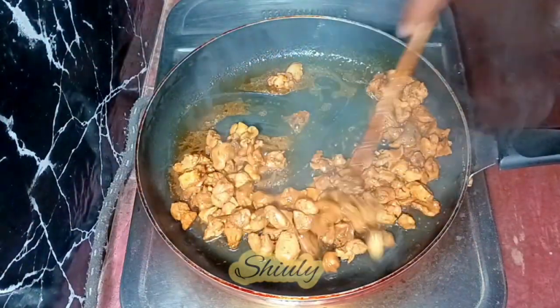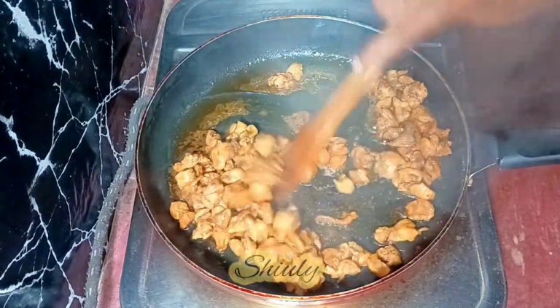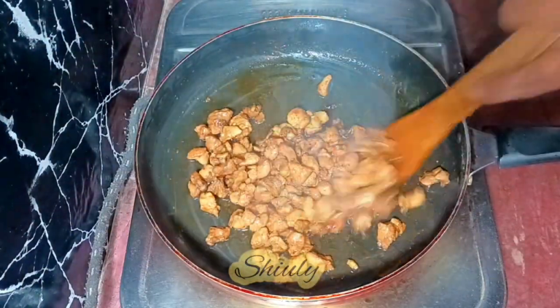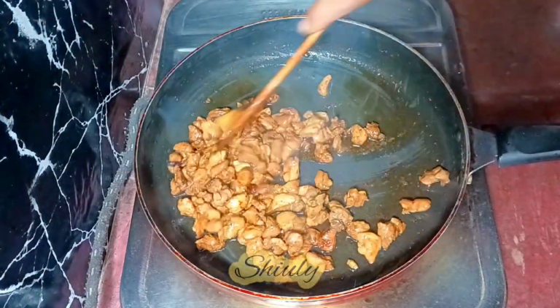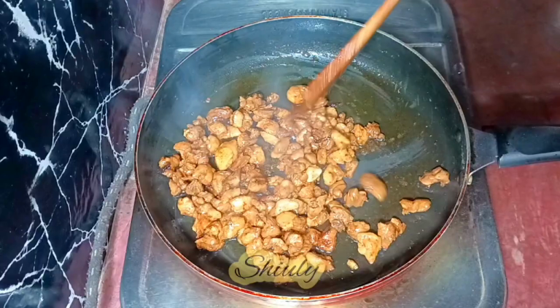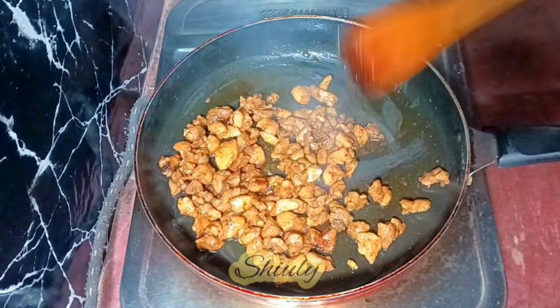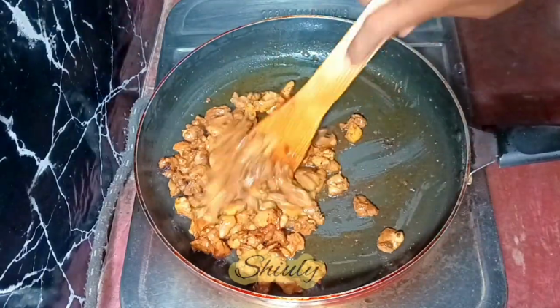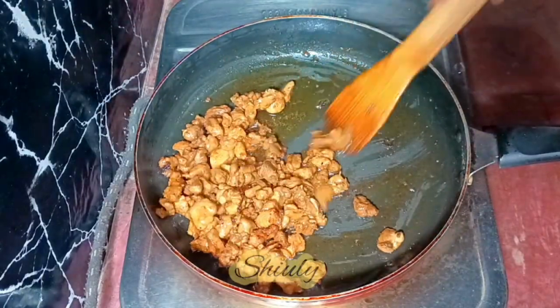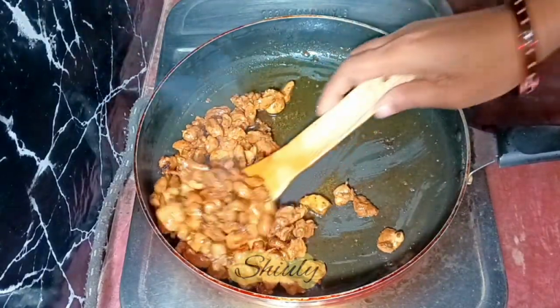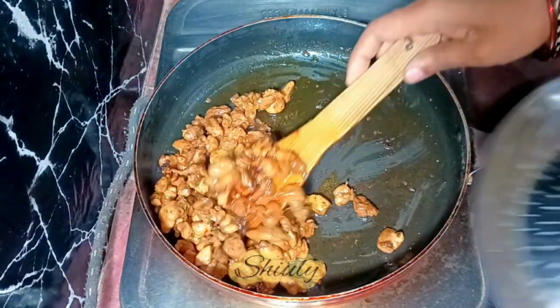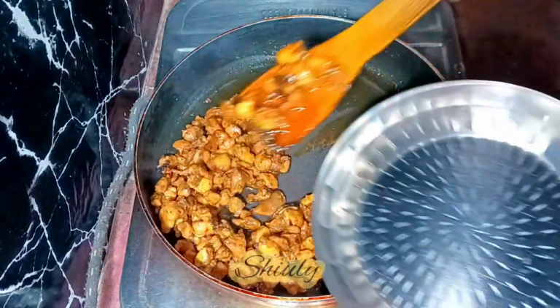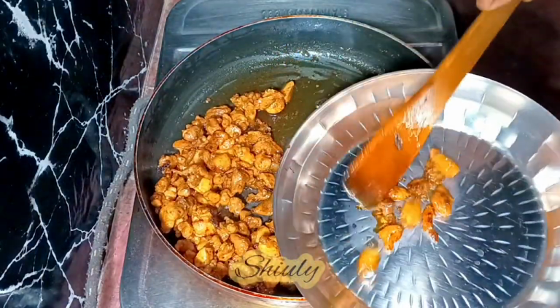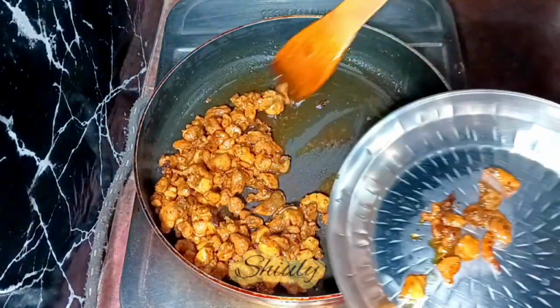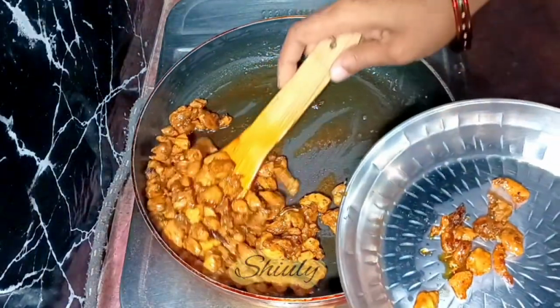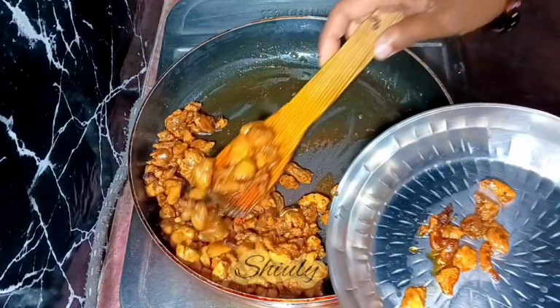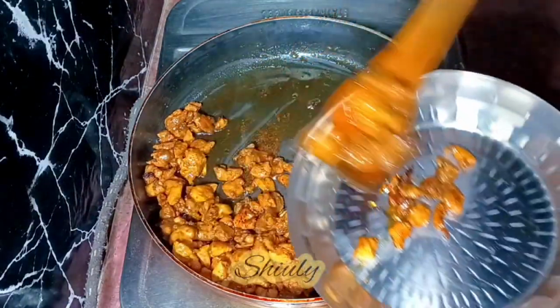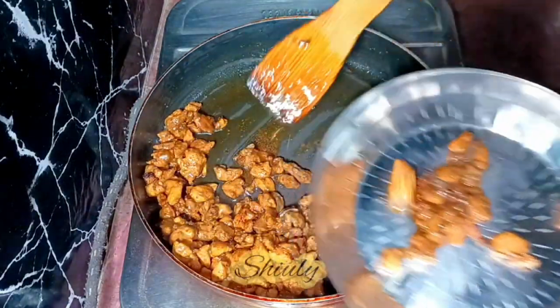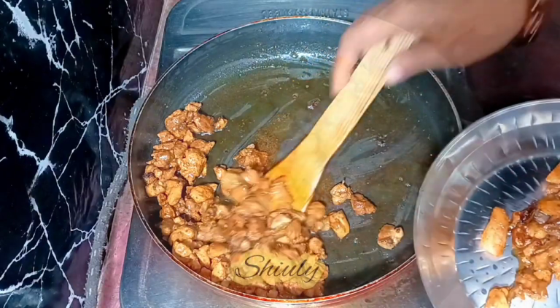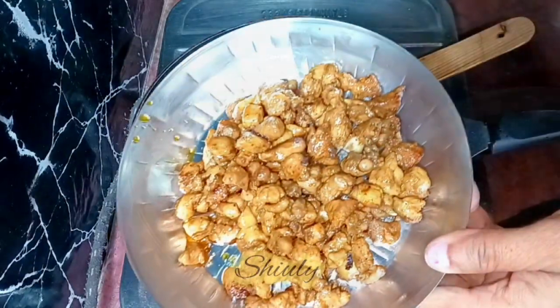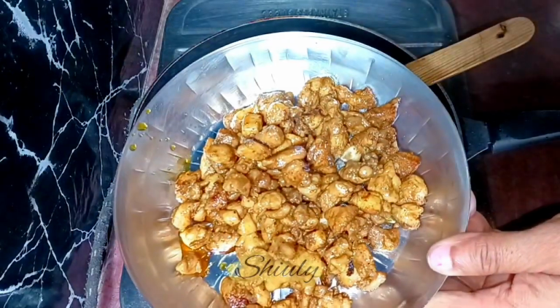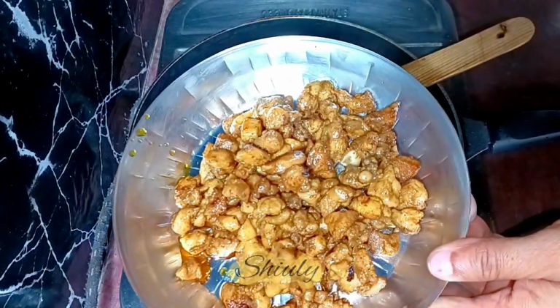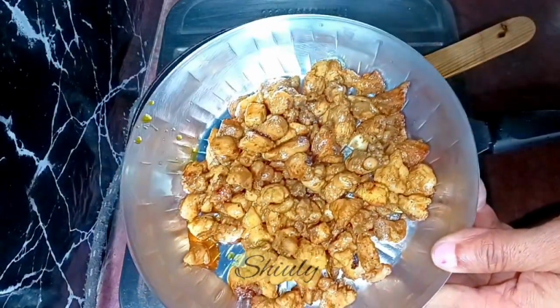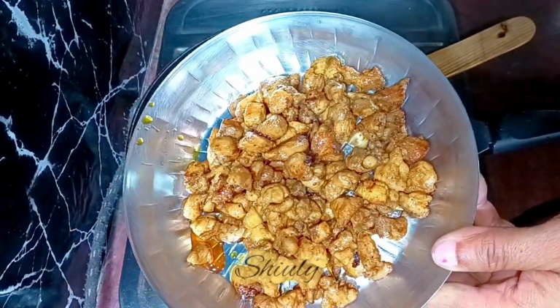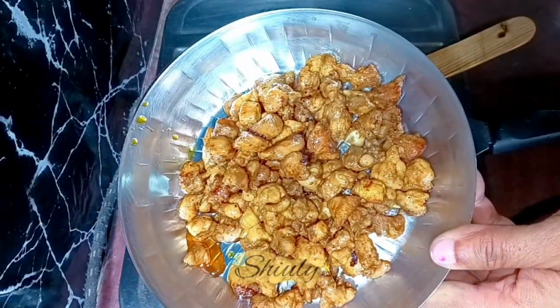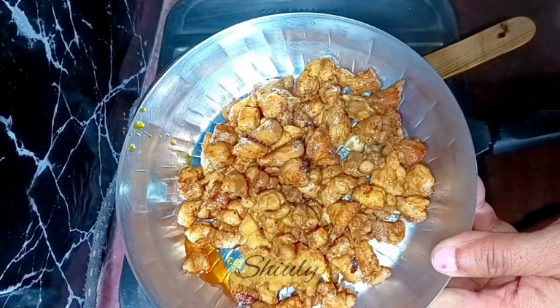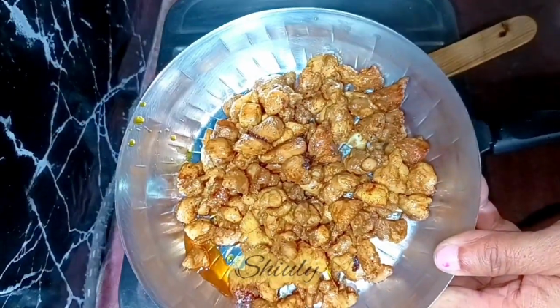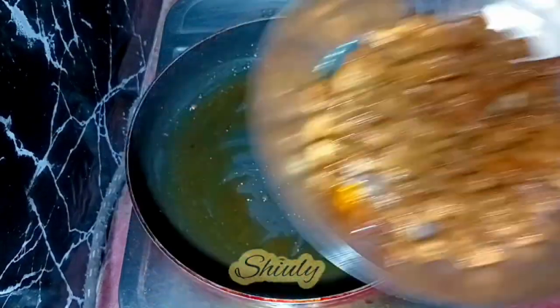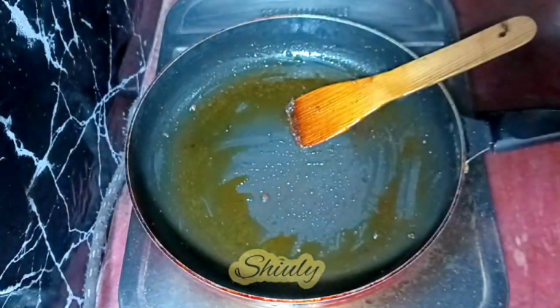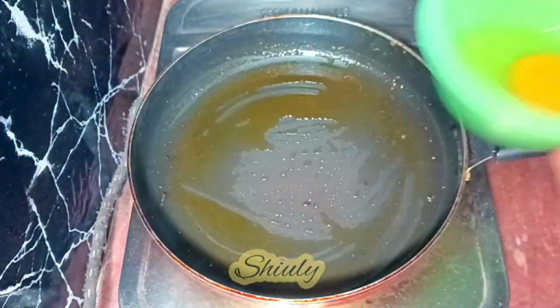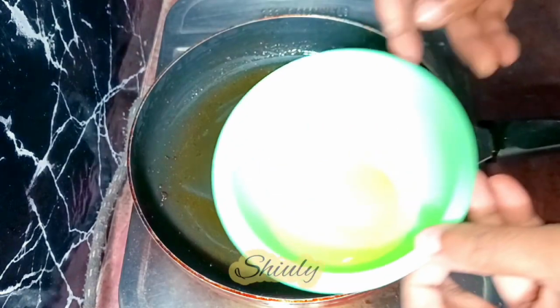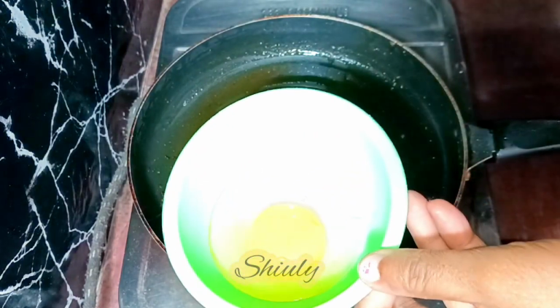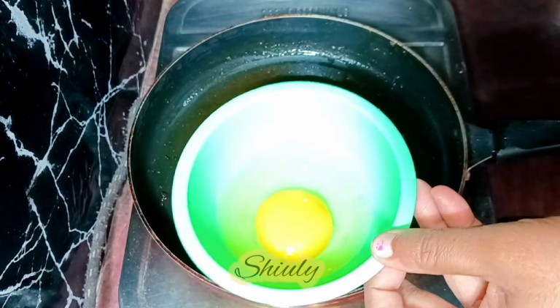After stirring nicely I'm covering it again, and after about 15 minutes this is our chicken. We need to dry up the rest of the water, and after that our chicken is done. I'm taking it out onto a plate, and in the same pan we need to process our eggs.